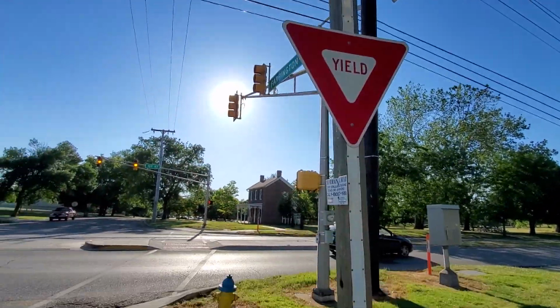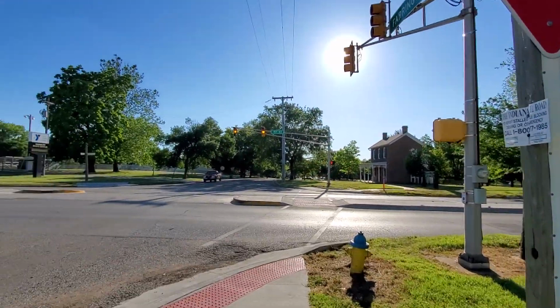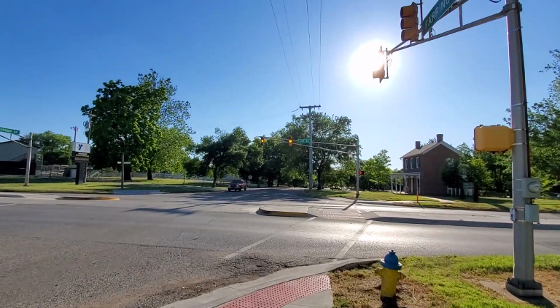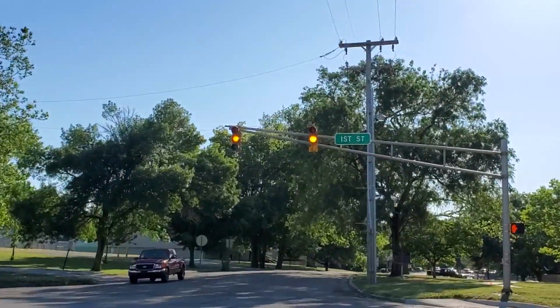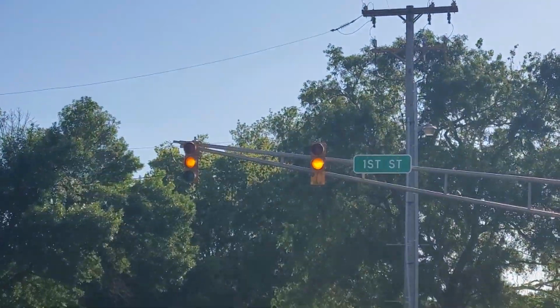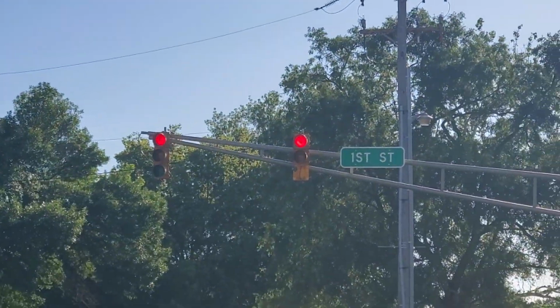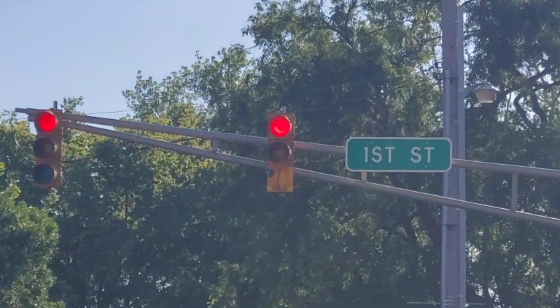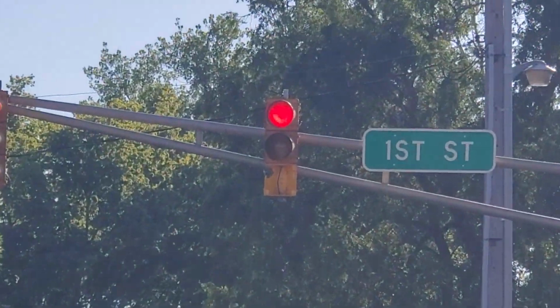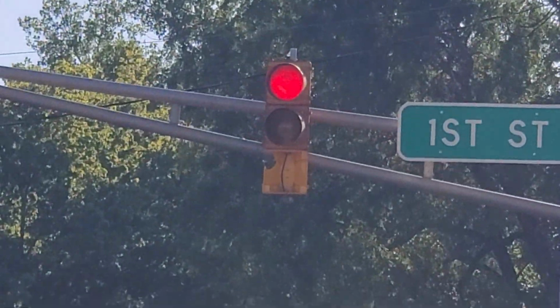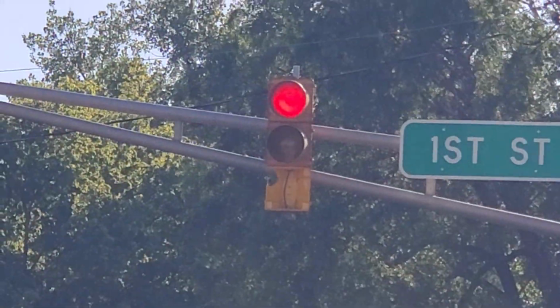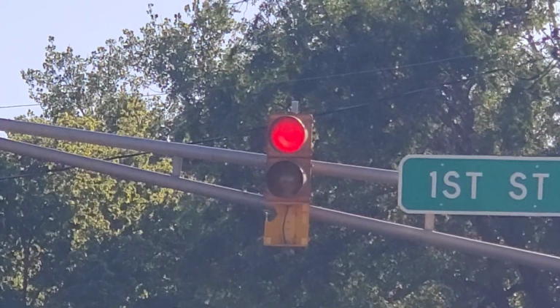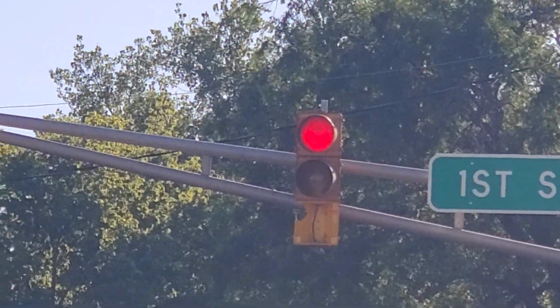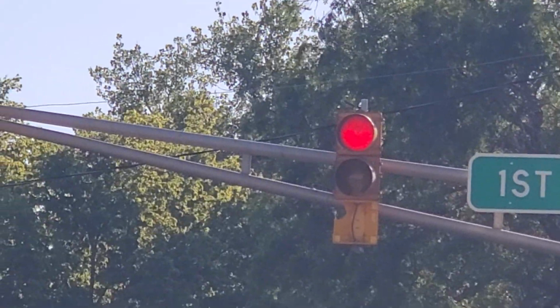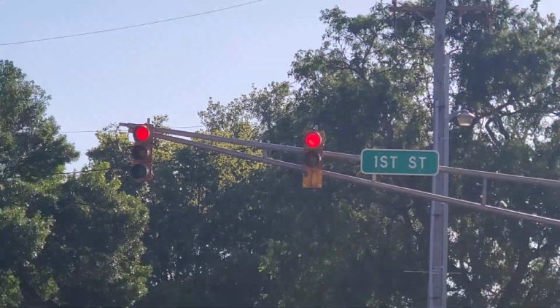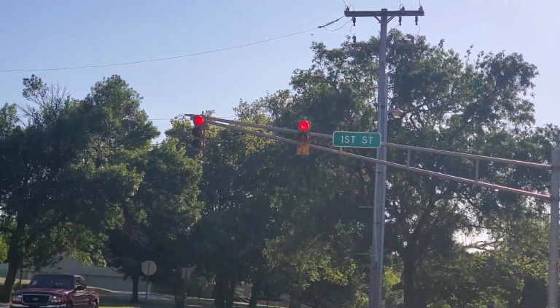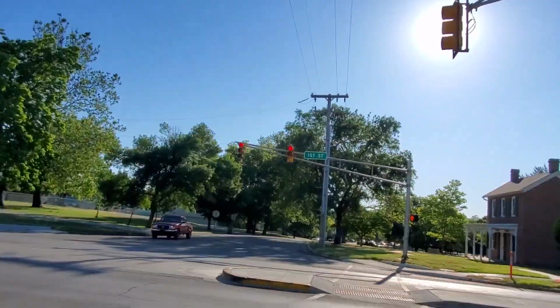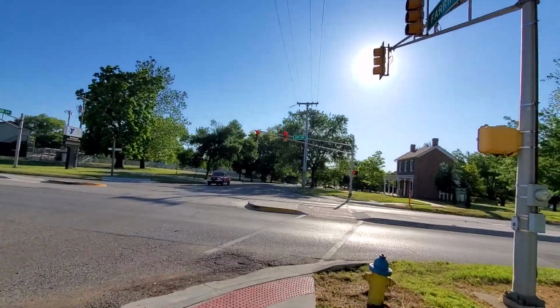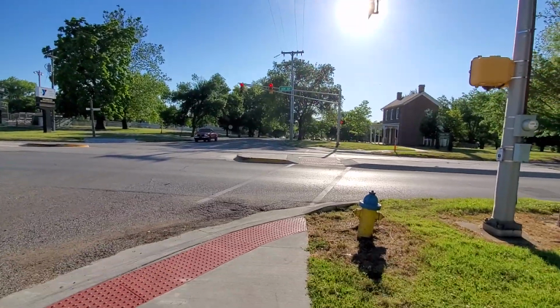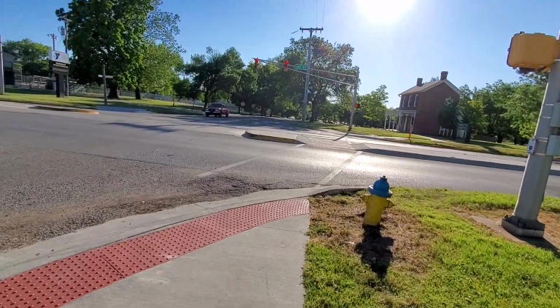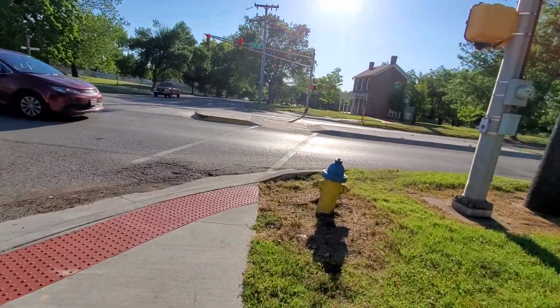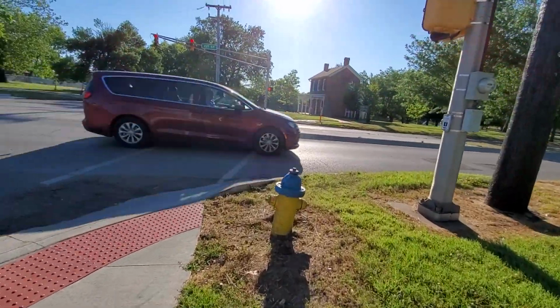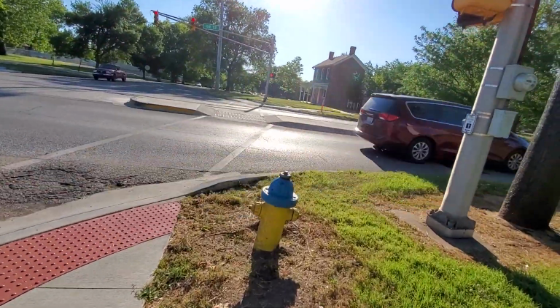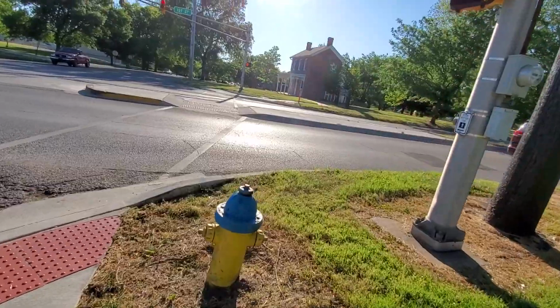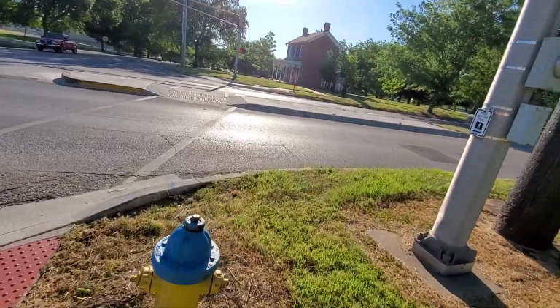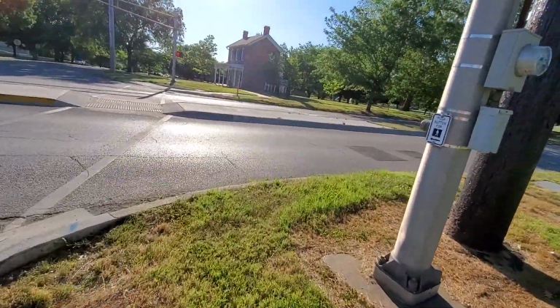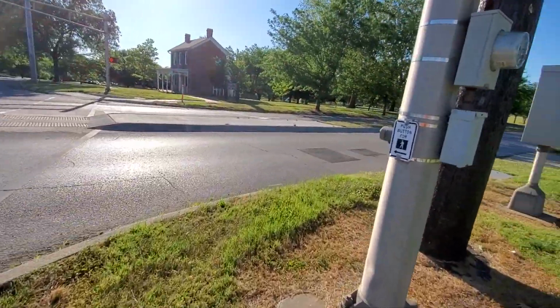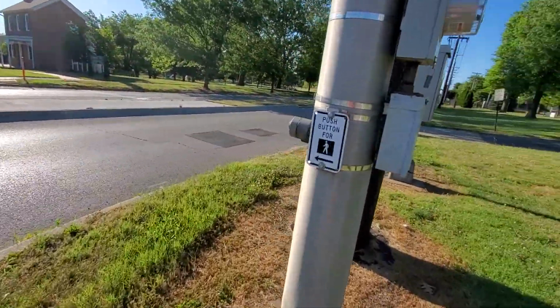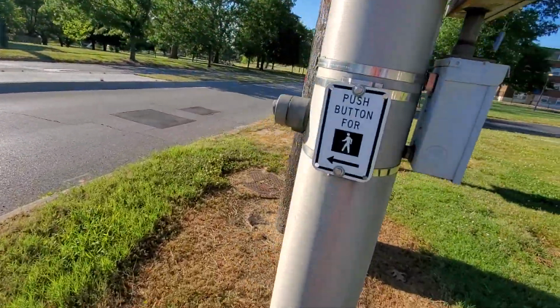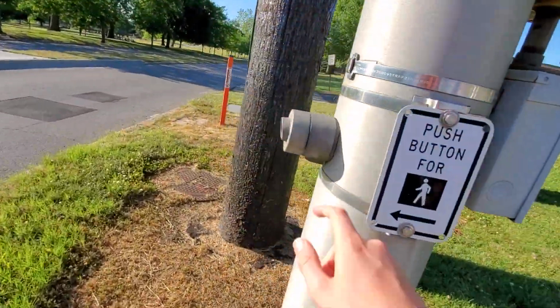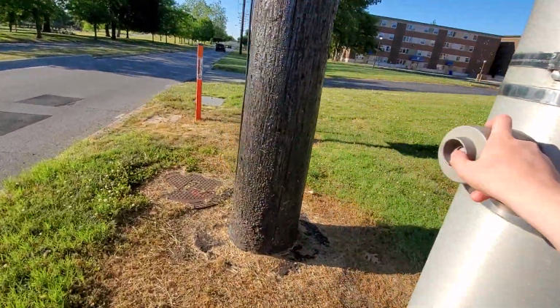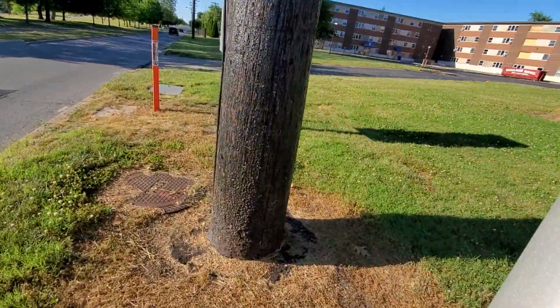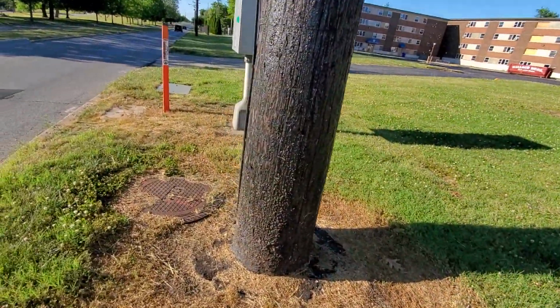Up there we've got a damaged traffic light made by Peak. Of course right now it just turns red, but go ahead and cross.